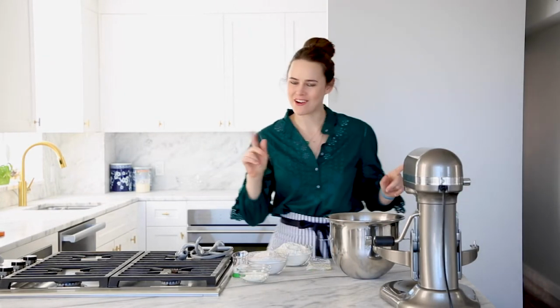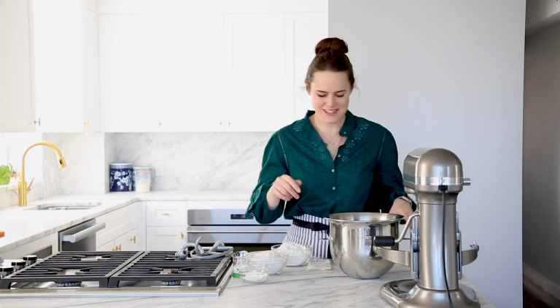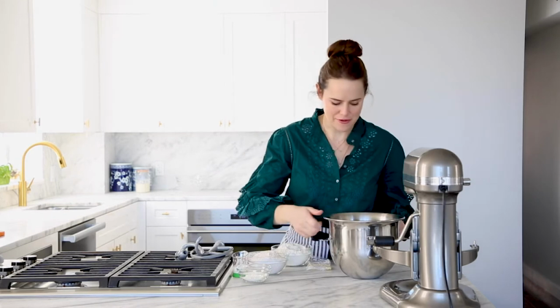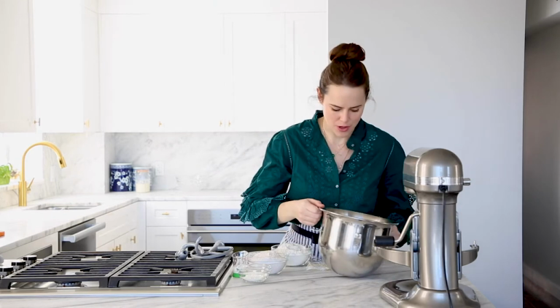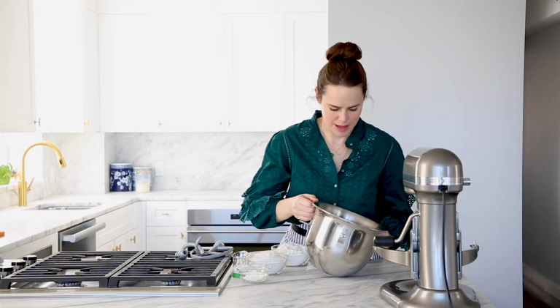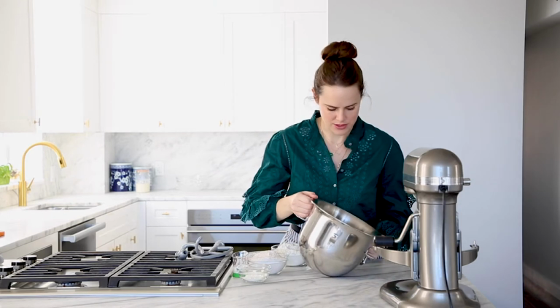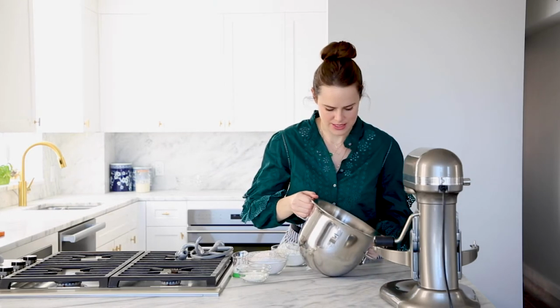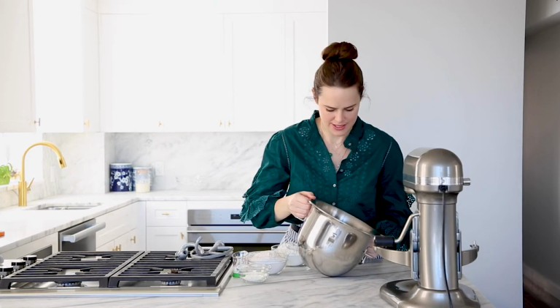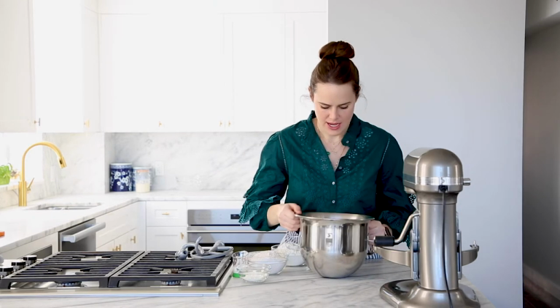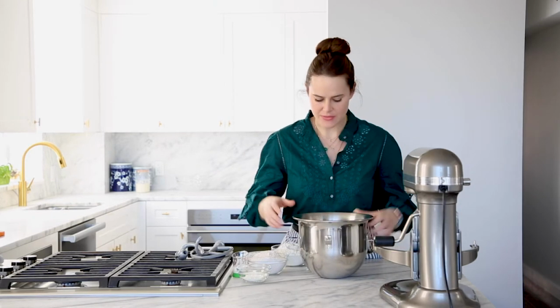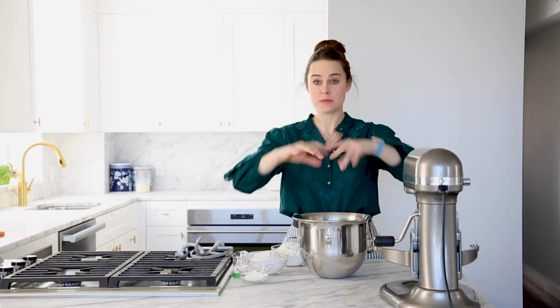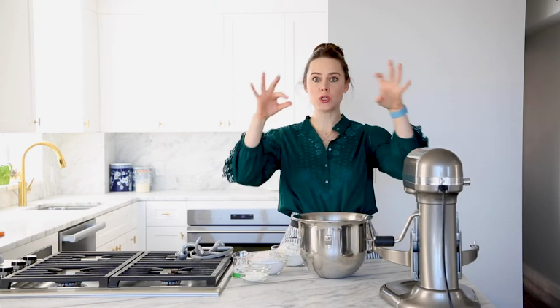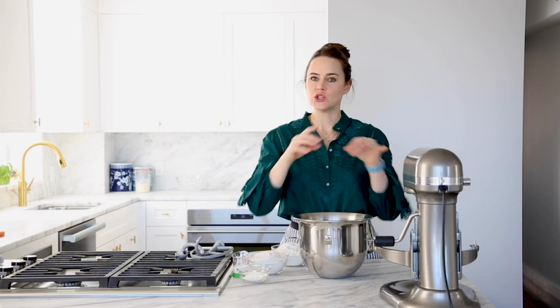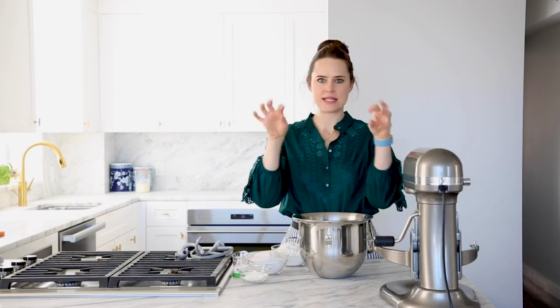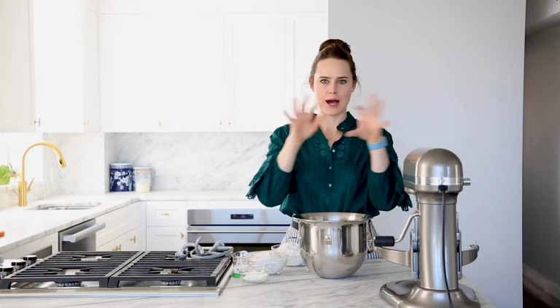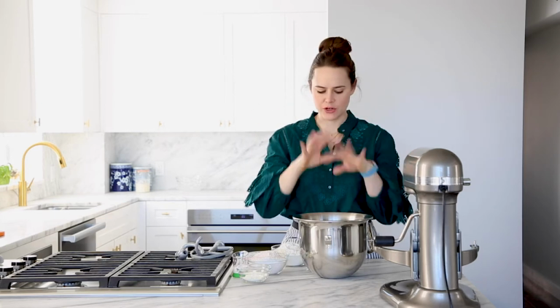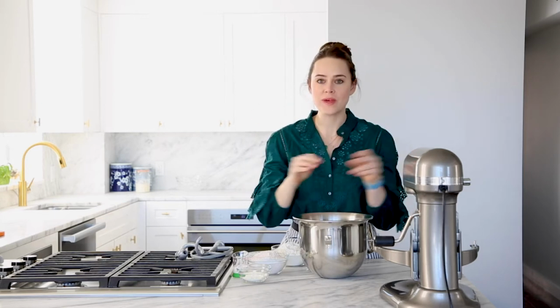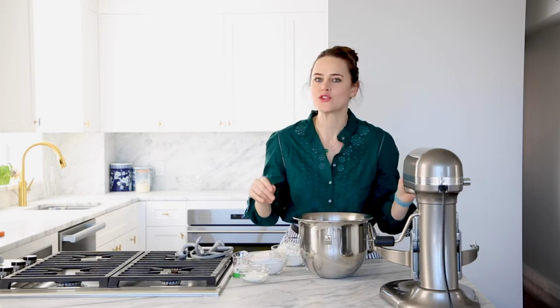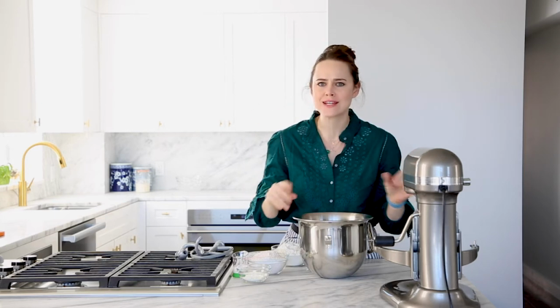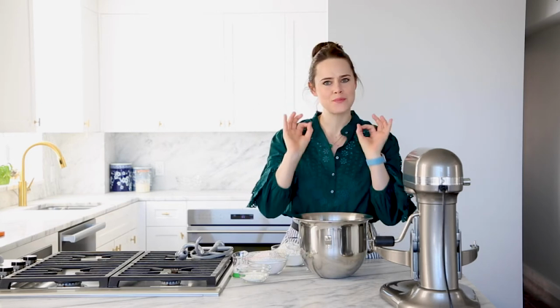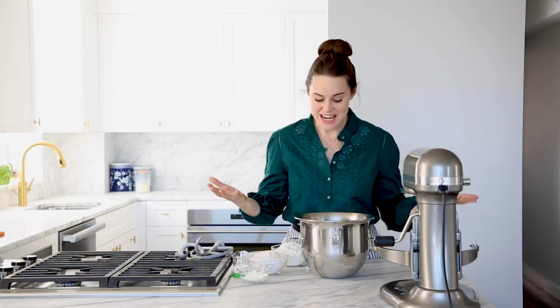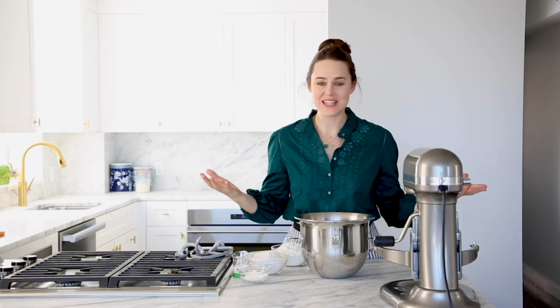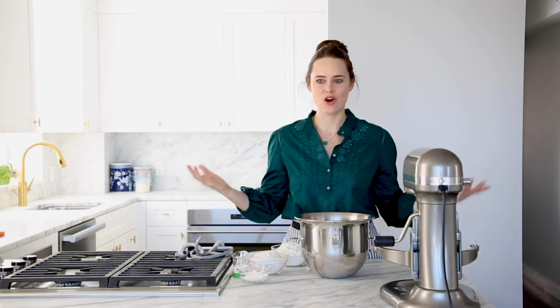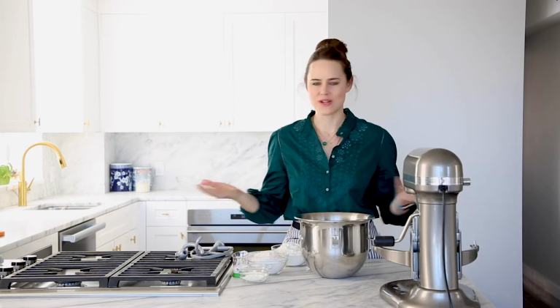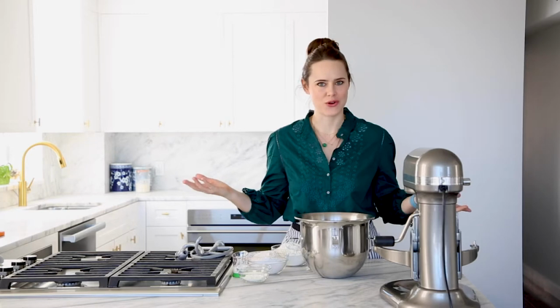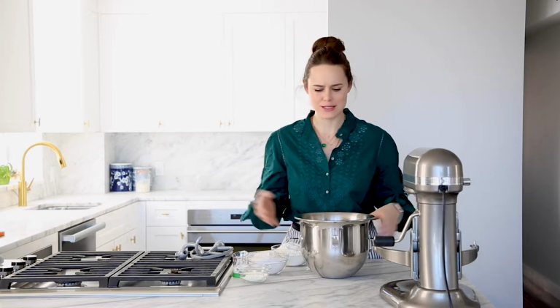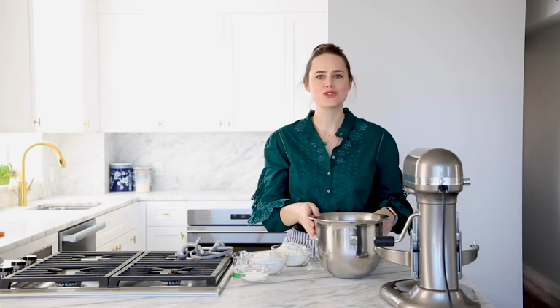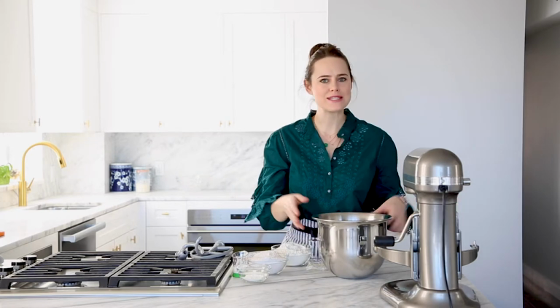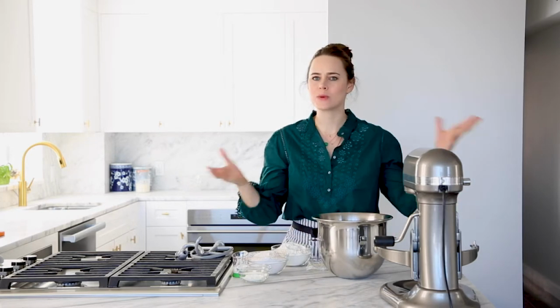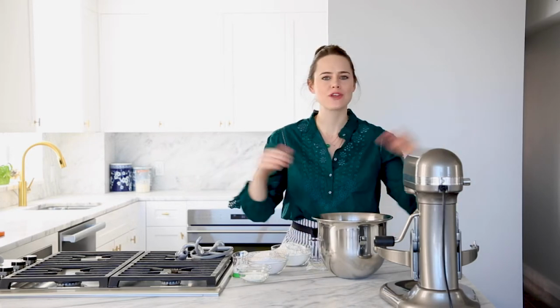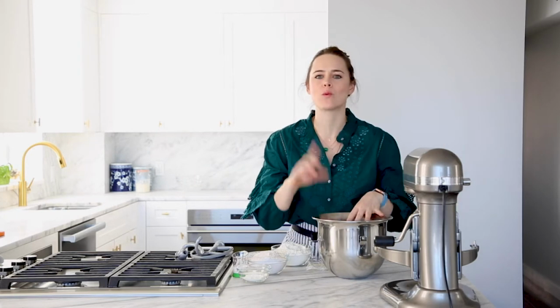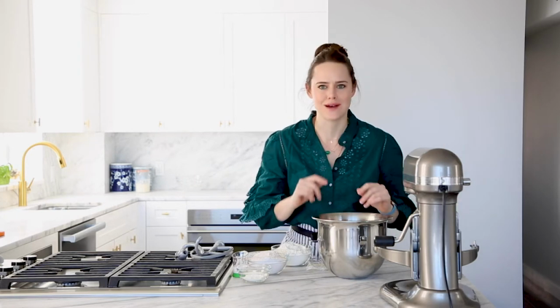Our yeast are all happy in there — you can see they've started to bubble. You can see kind of foaming on the surface. And now we're ready to add all the rest of our other ingredients. Super easy dough because everything goes in at one time.